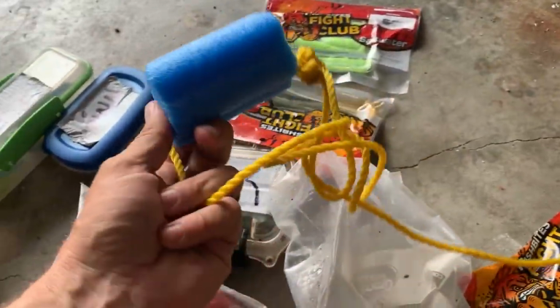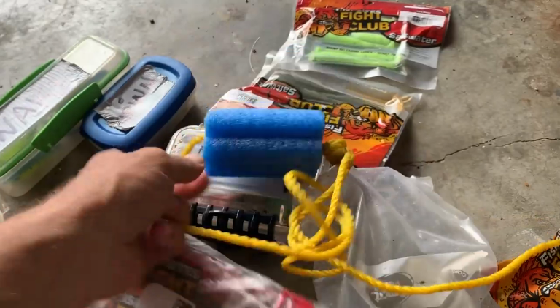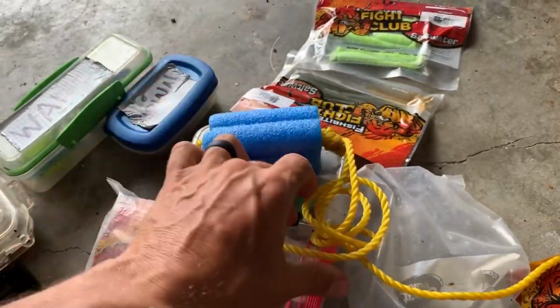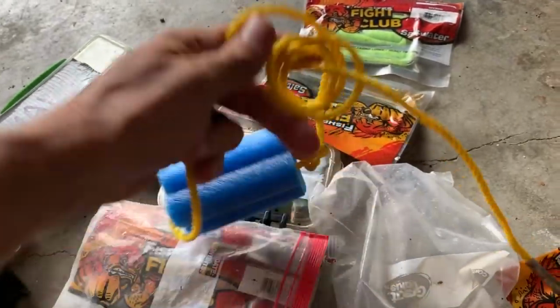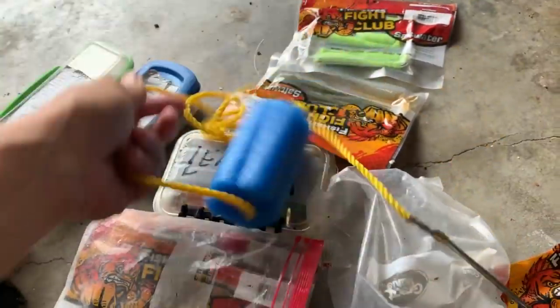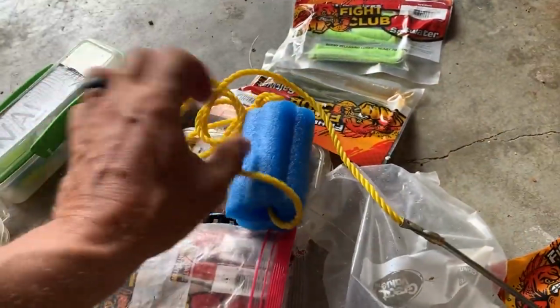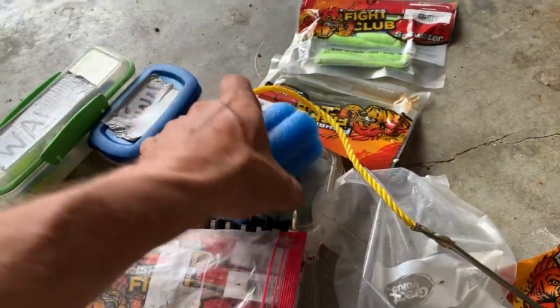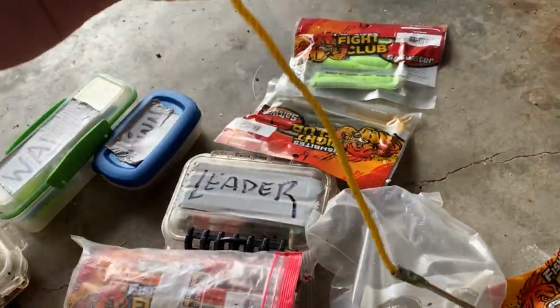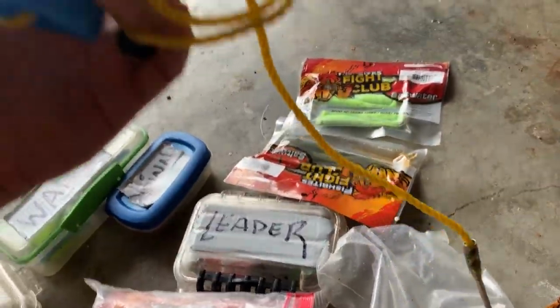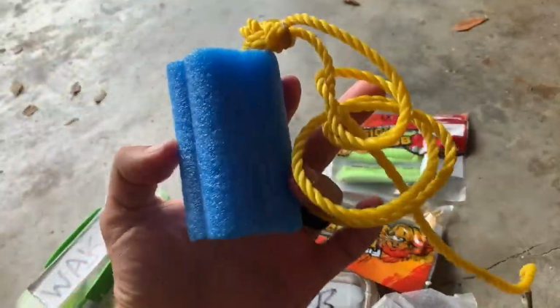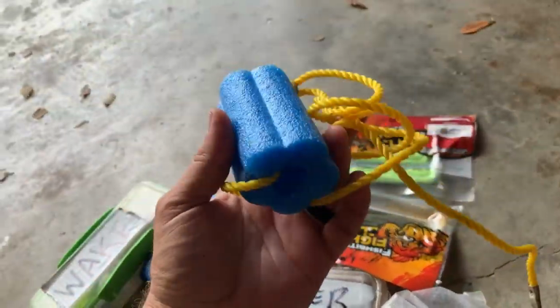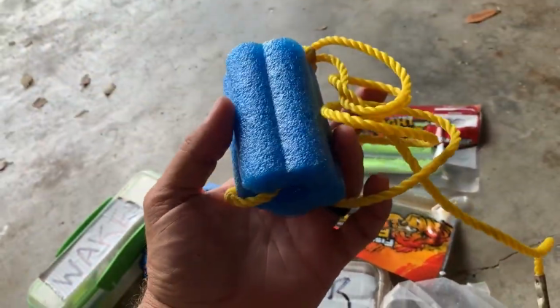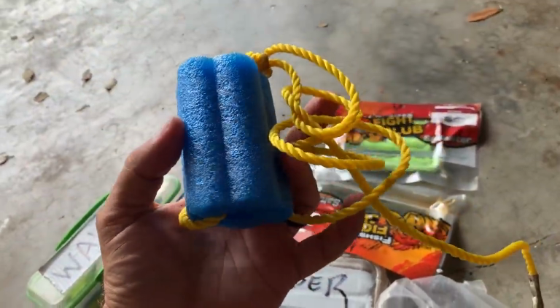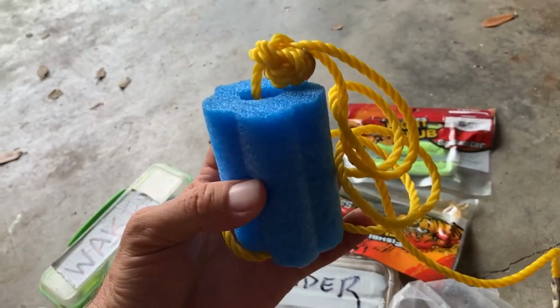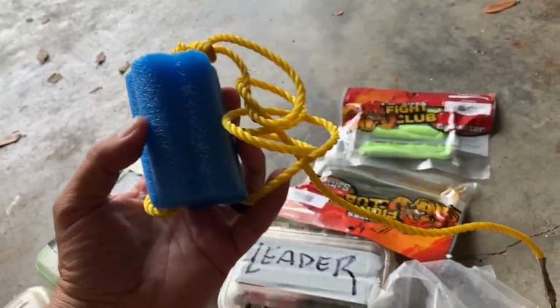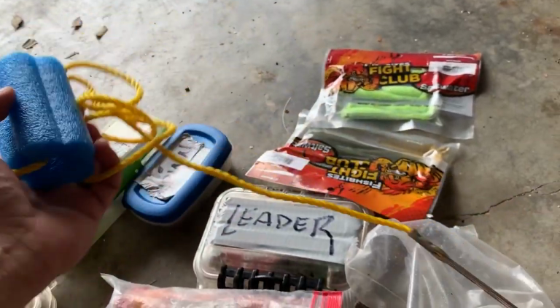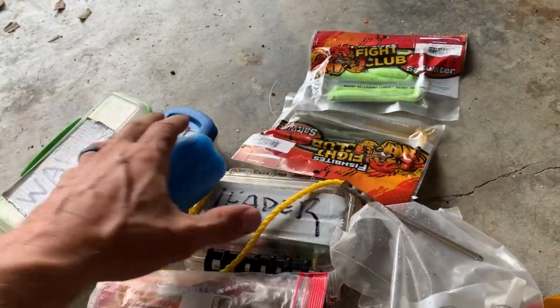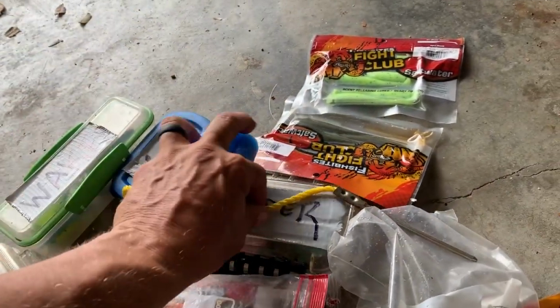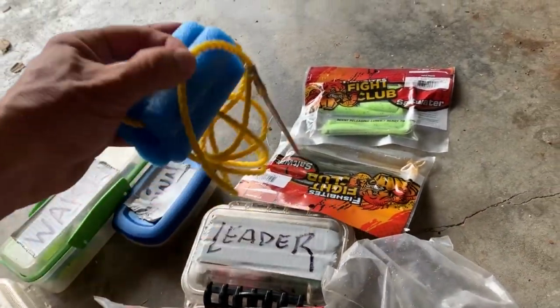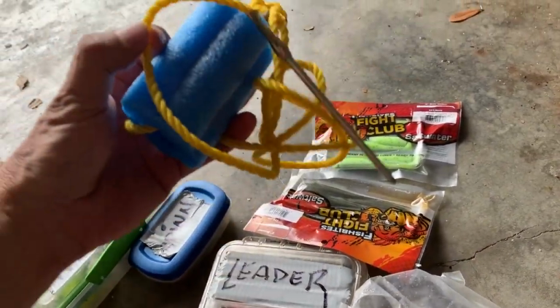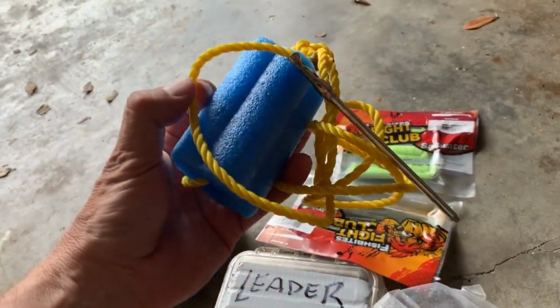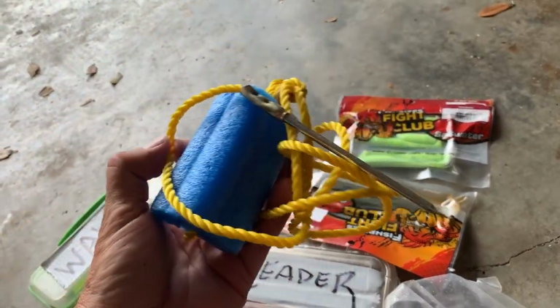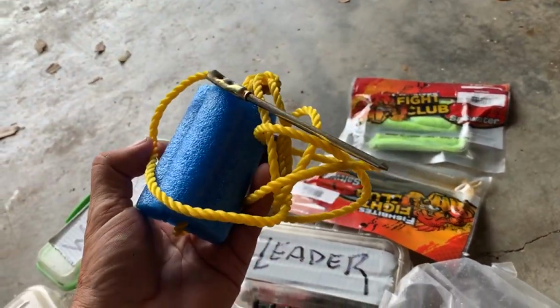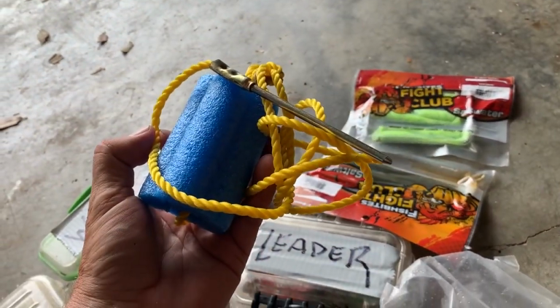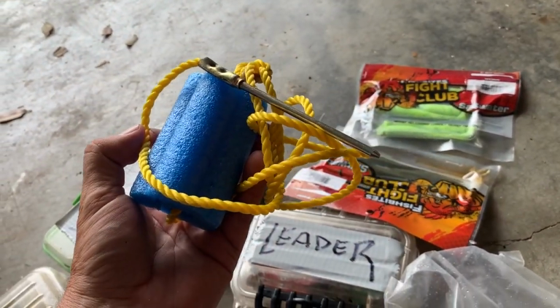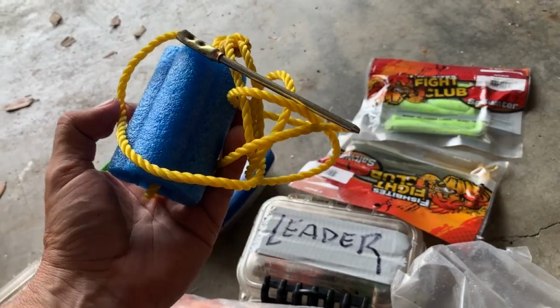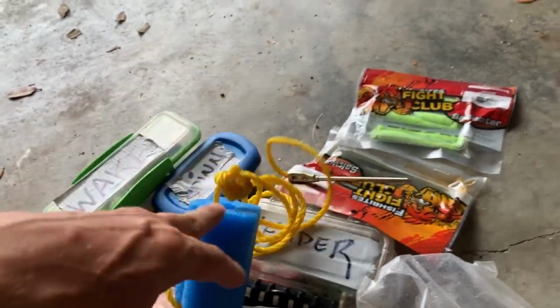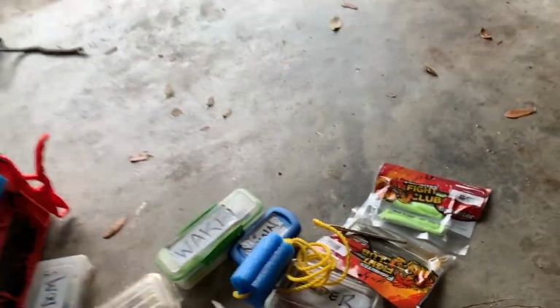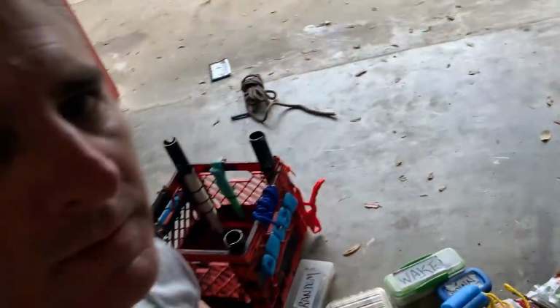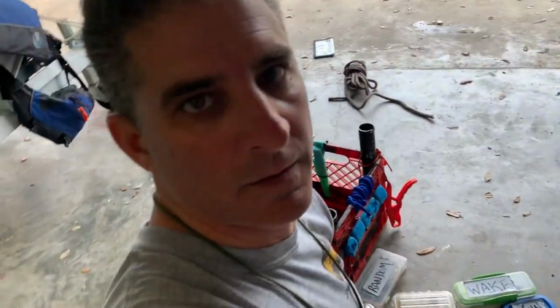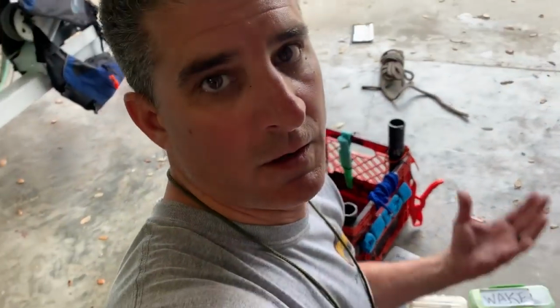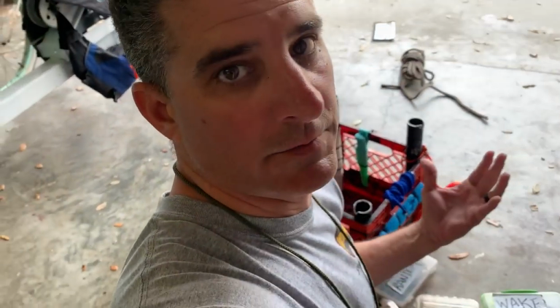Last but not least, I go to Walmart and get these two-dollar stringers. They're pierce stringers — long ones. I cut them really short, put a loop in them, add a piece of pool noodle, and then I just hook that on the side of the kayak and drag some fish behind there.